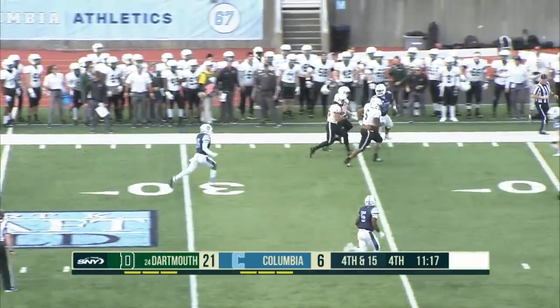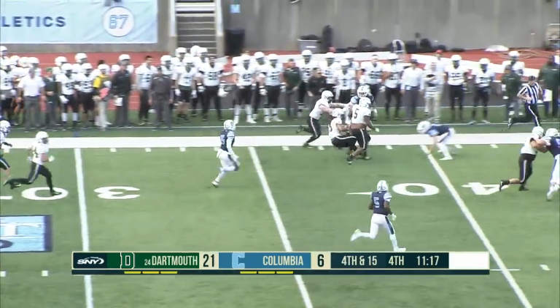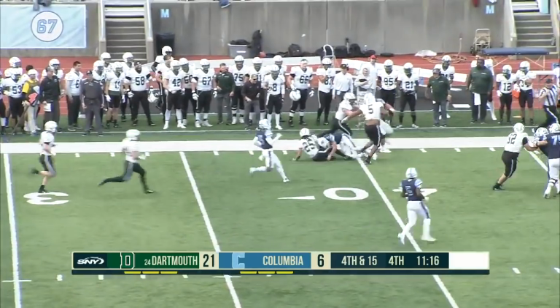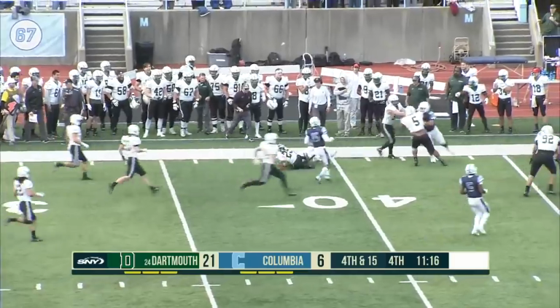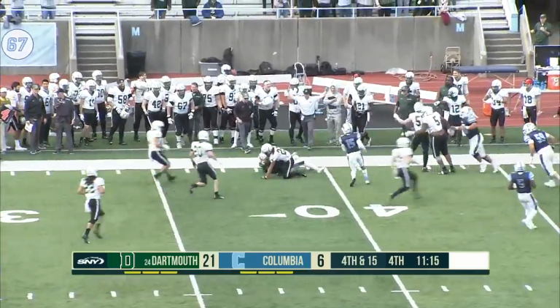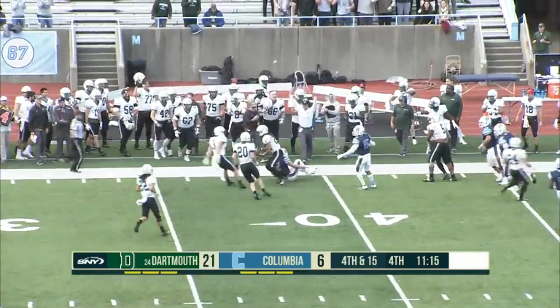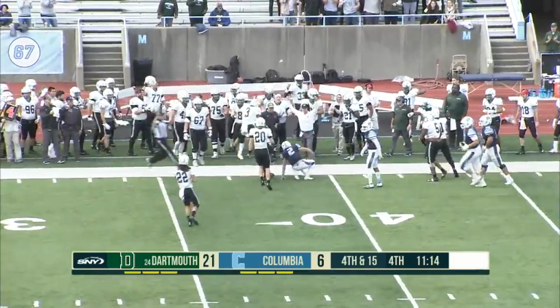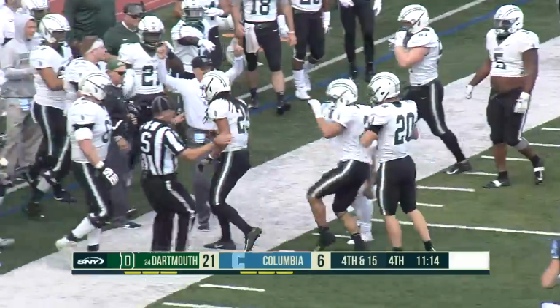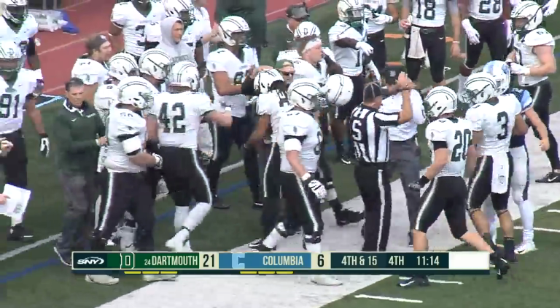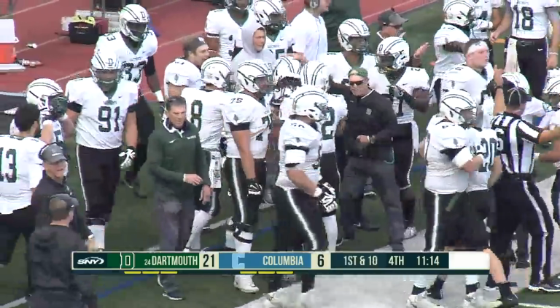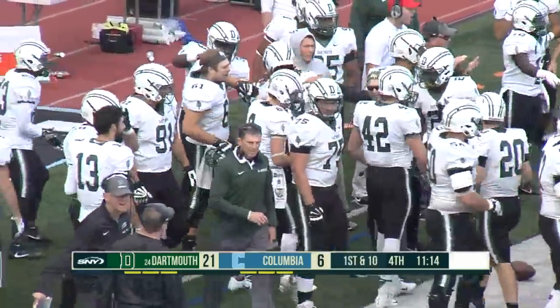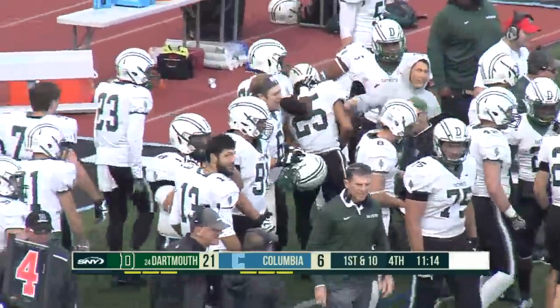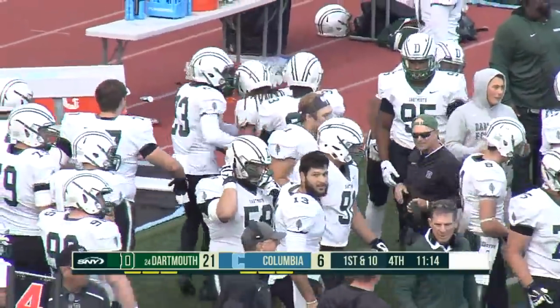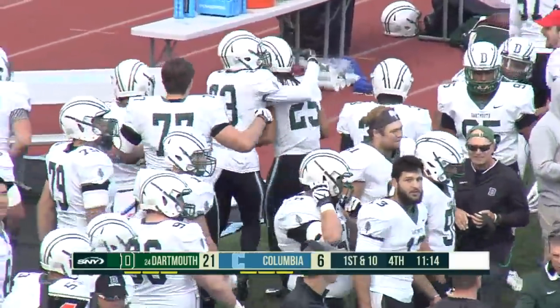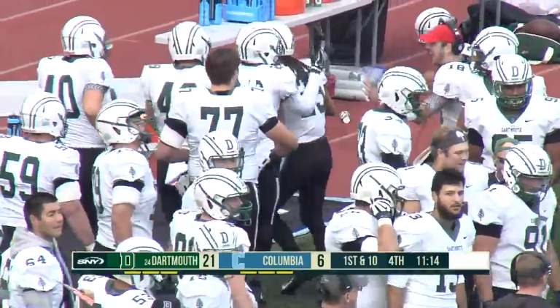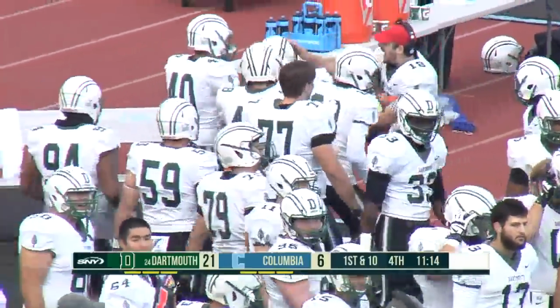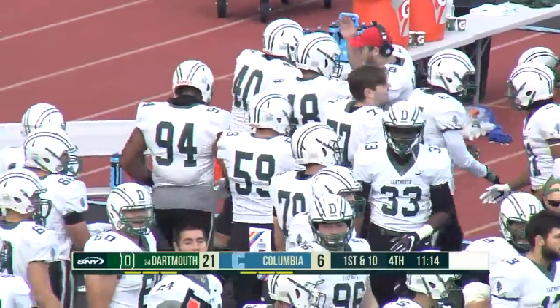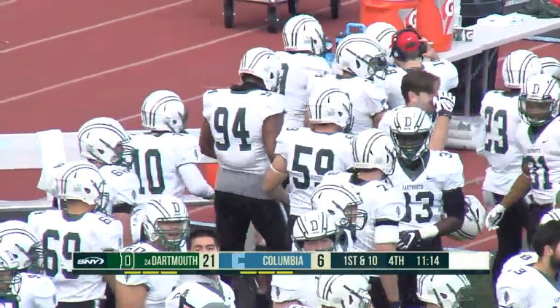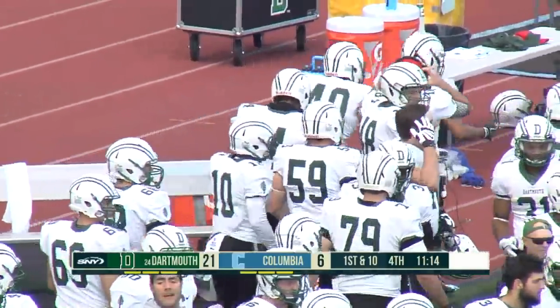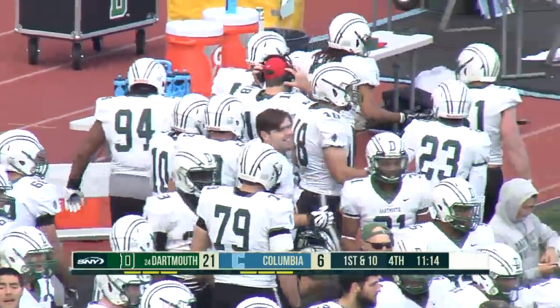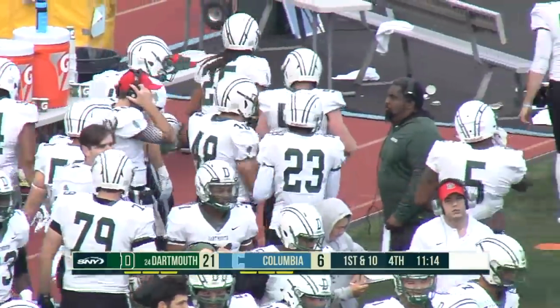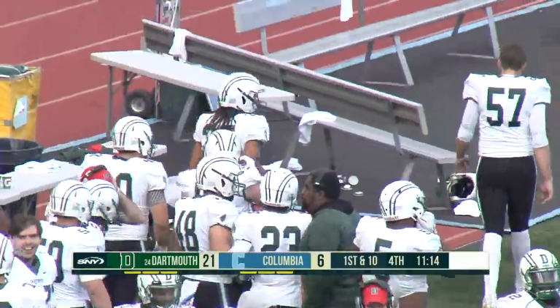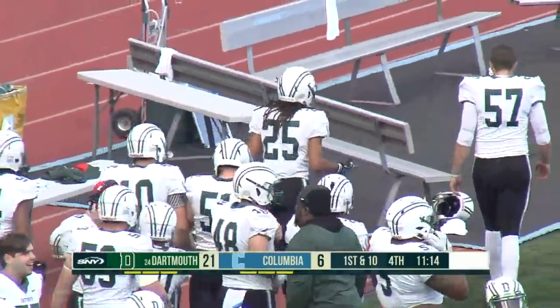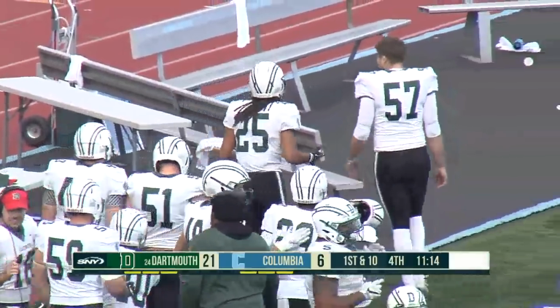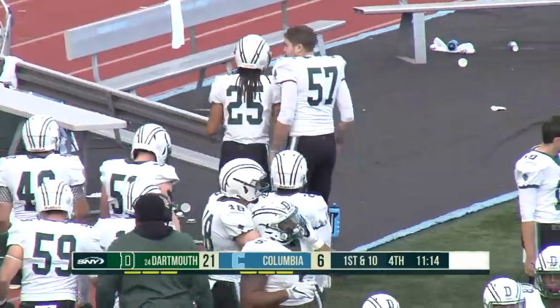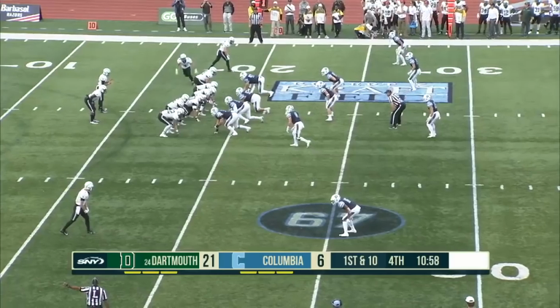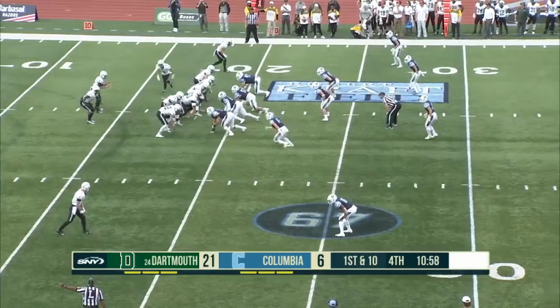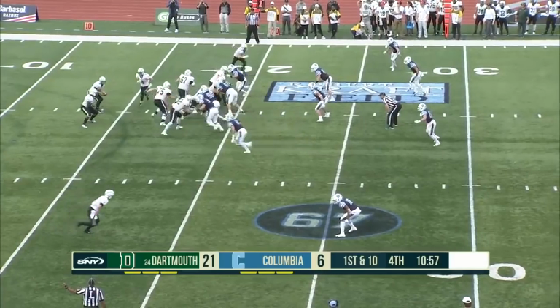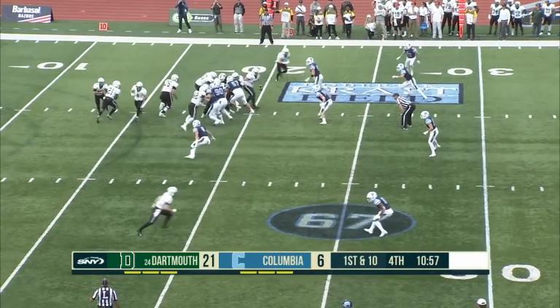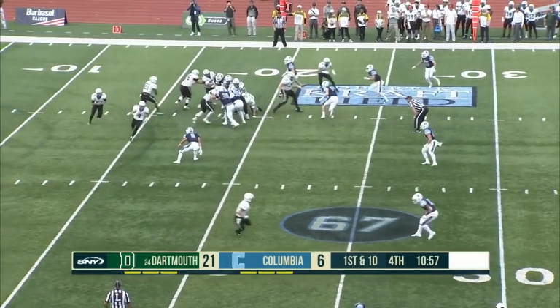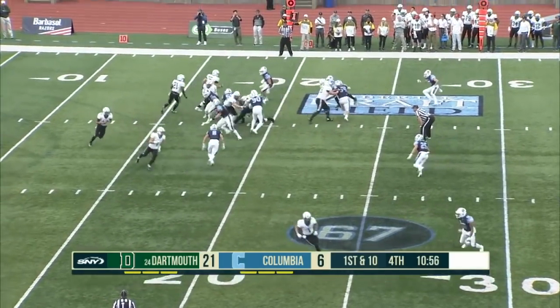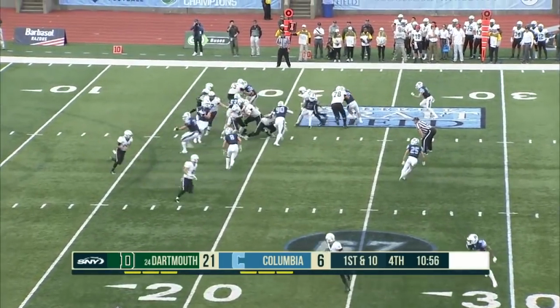Isaiah Swan with his sixth interception of the season — he now has sole possession of first place in the FCS with another opportunistic play by the Big Green.